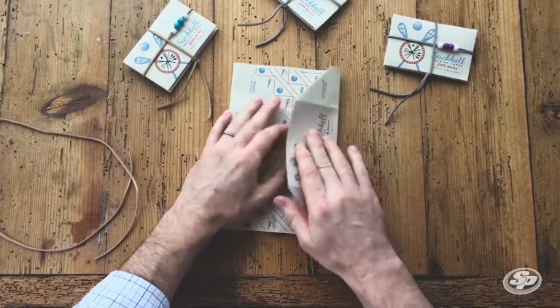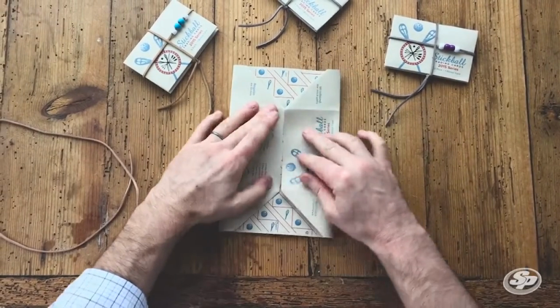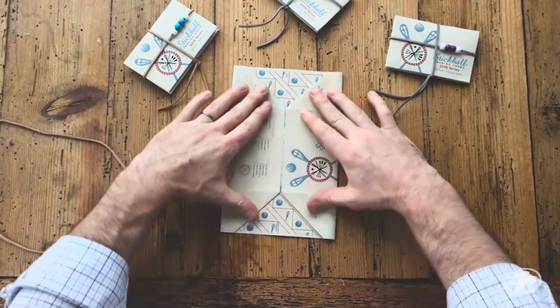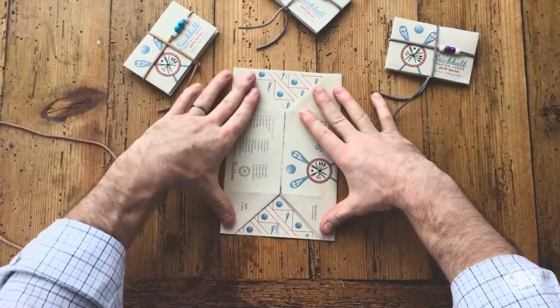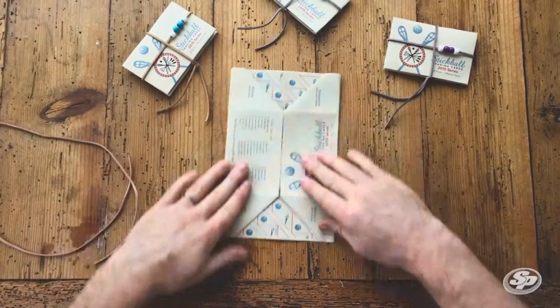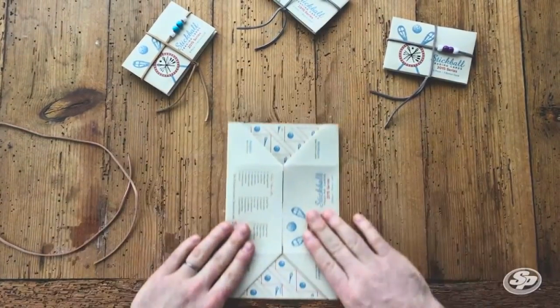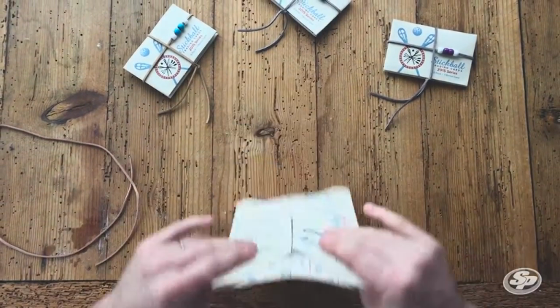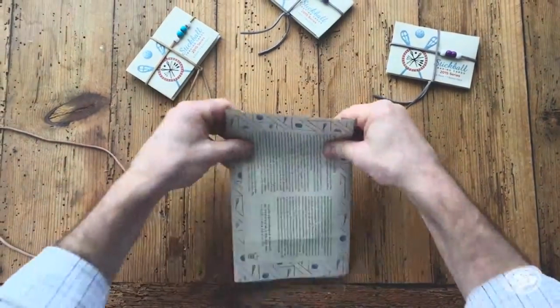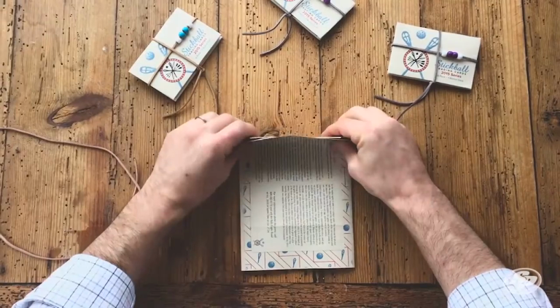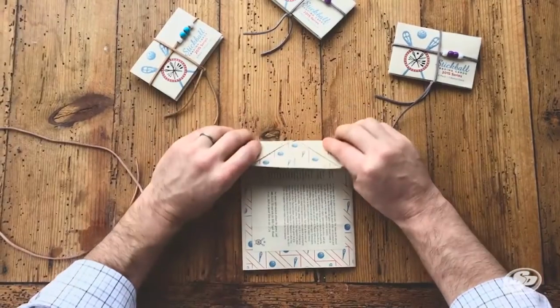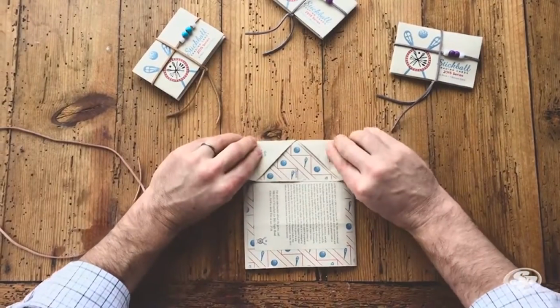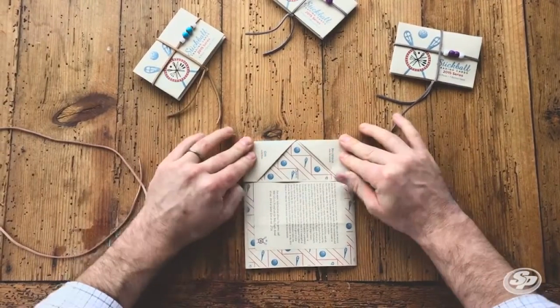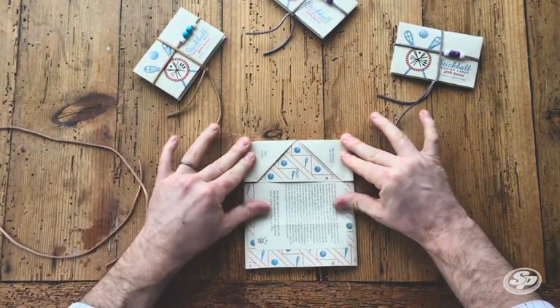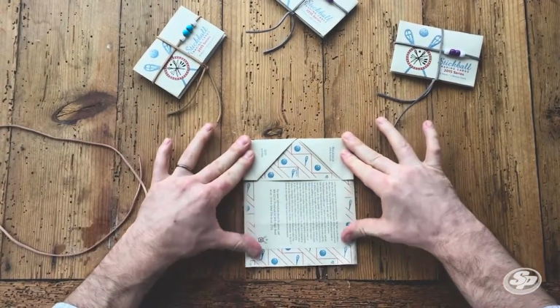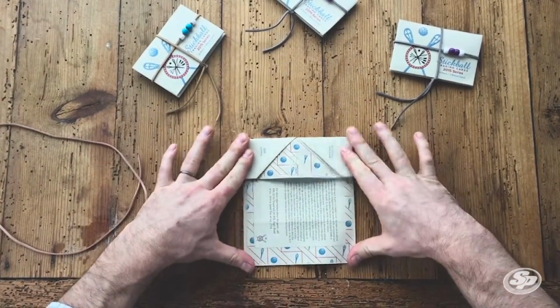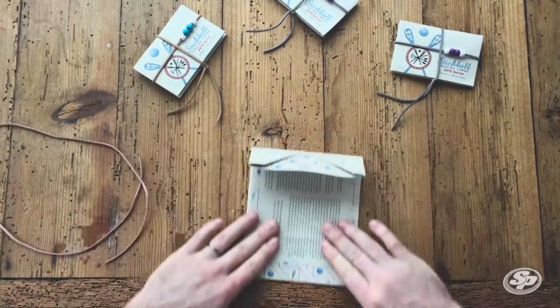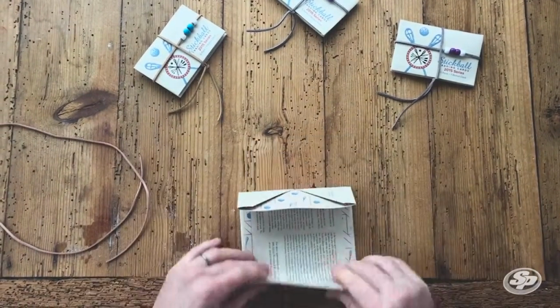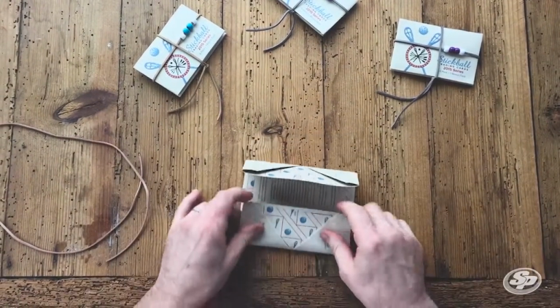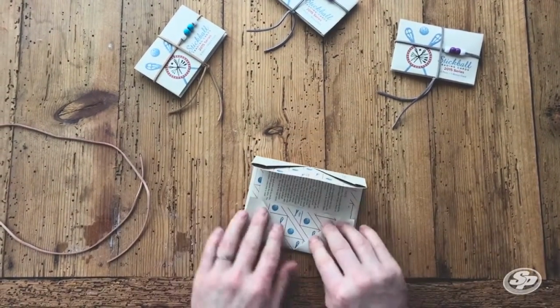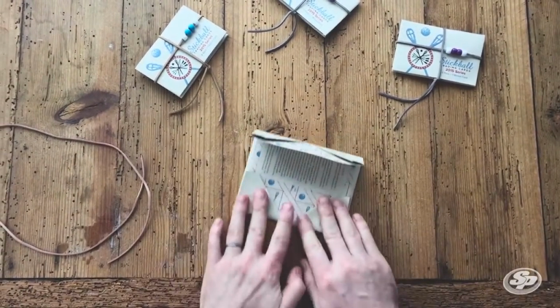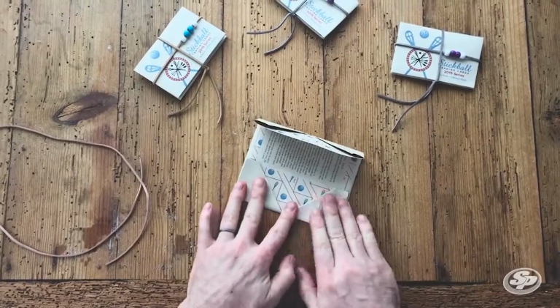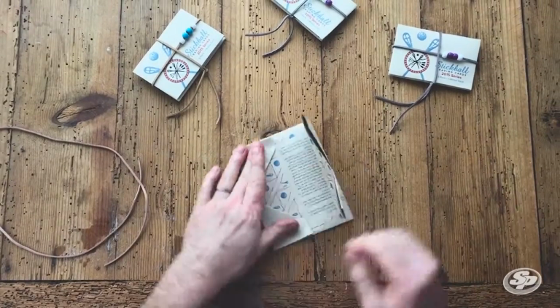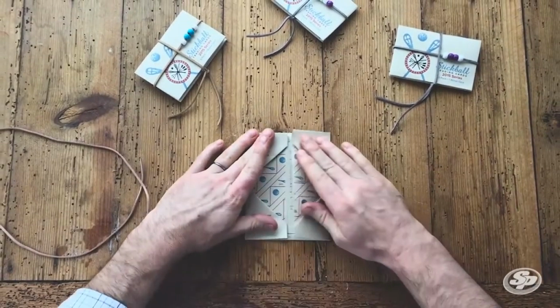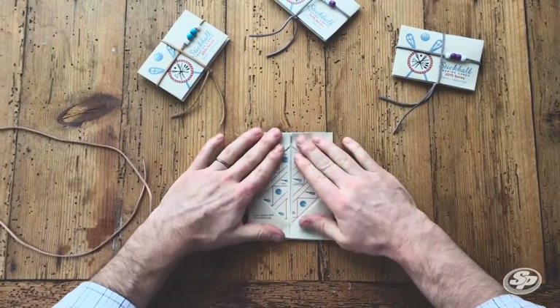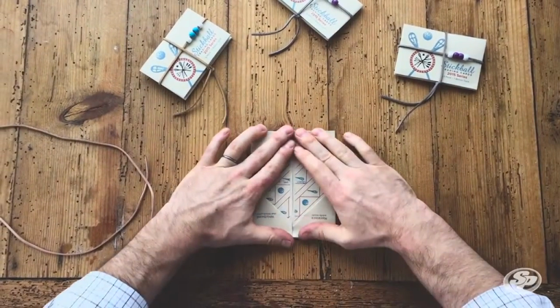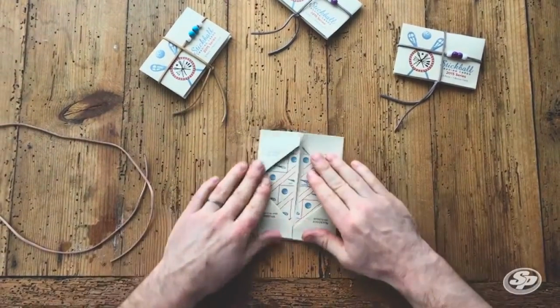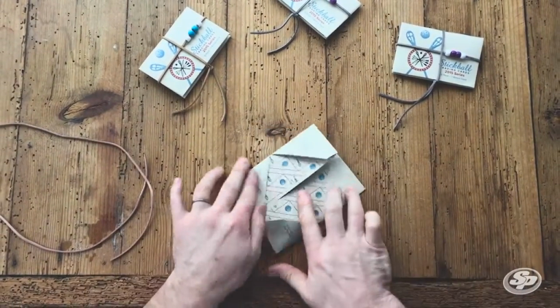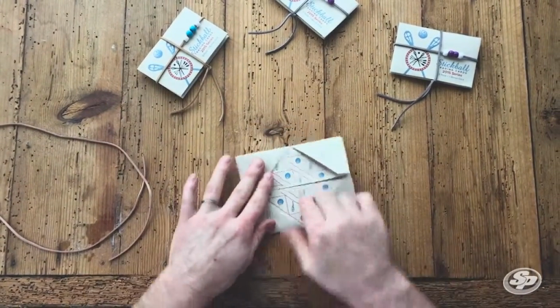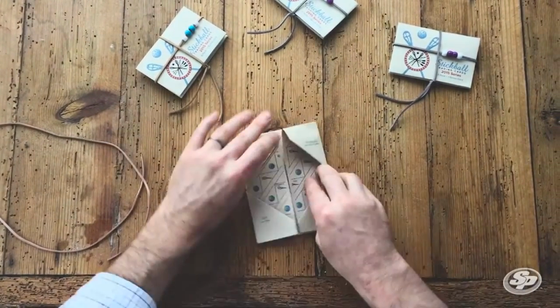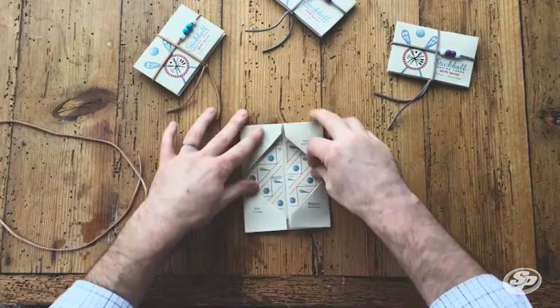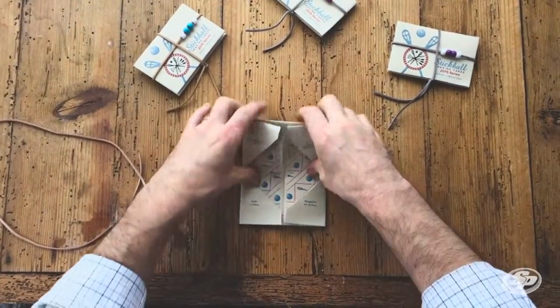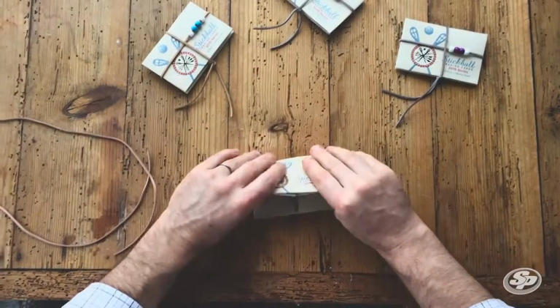Fold it again on the right side, flip it over, flip it over again. Almost done. And one more time.